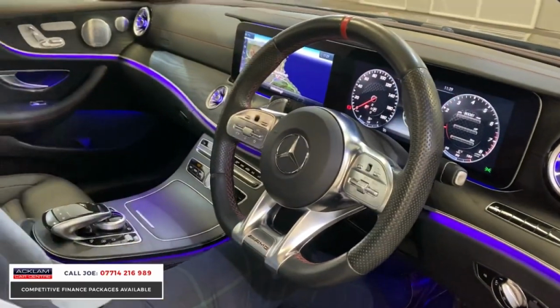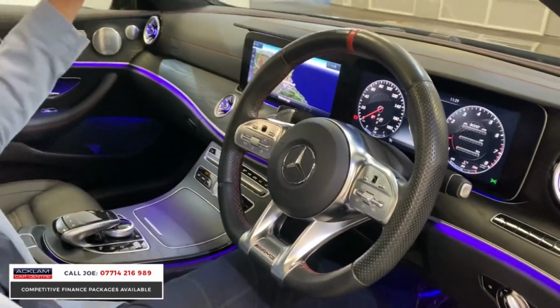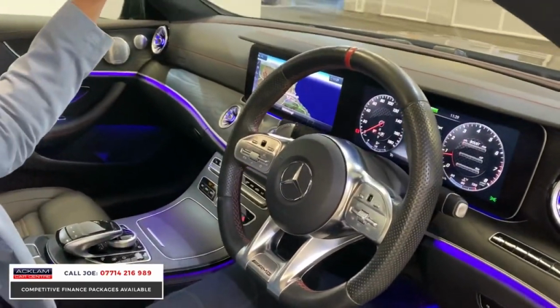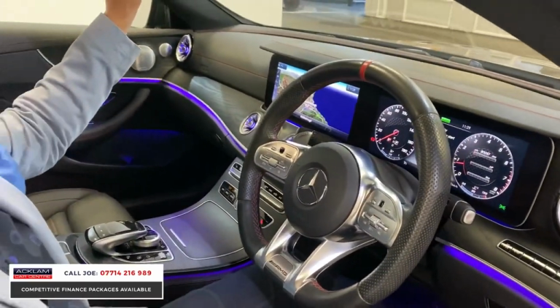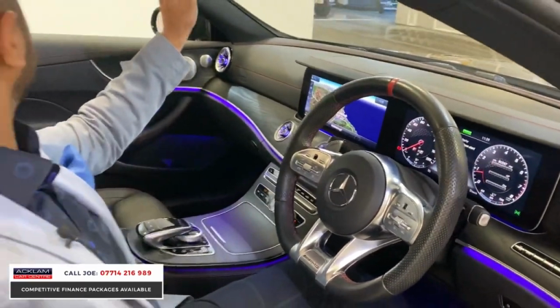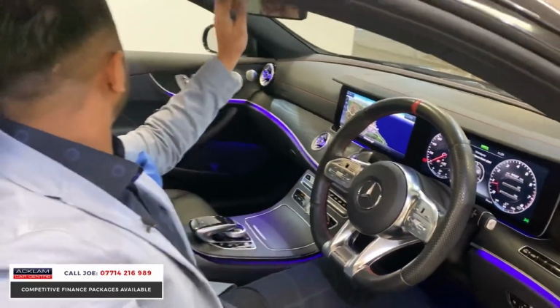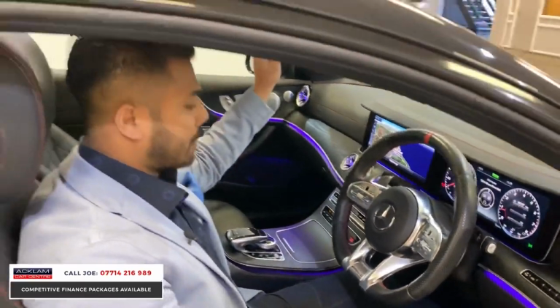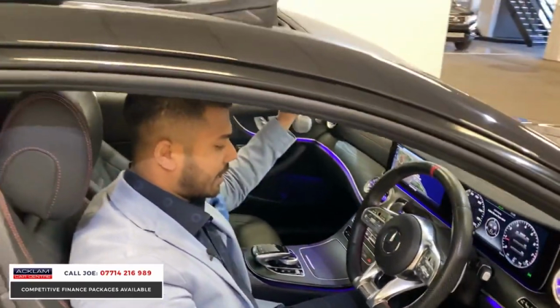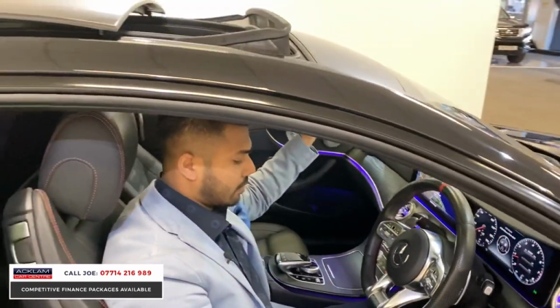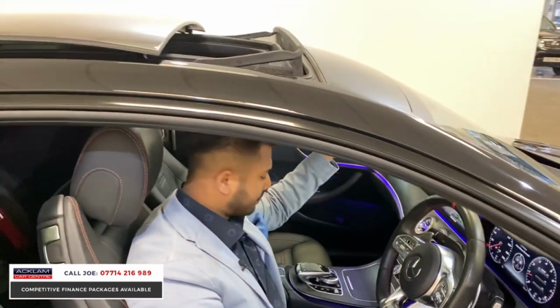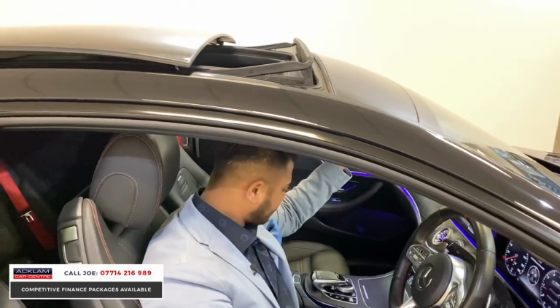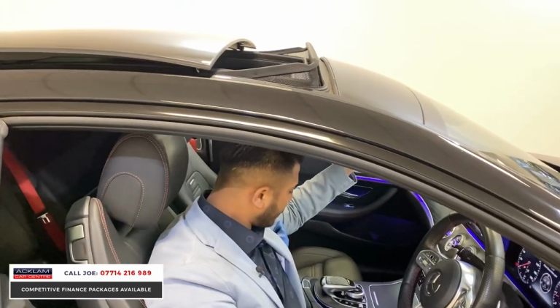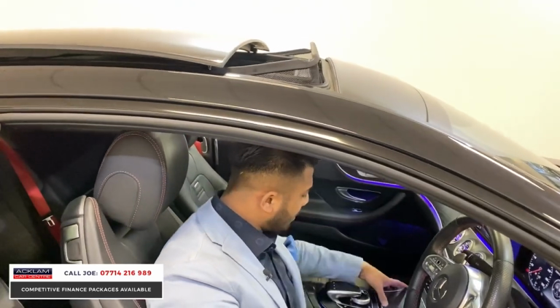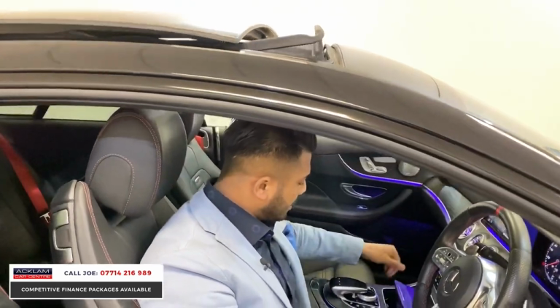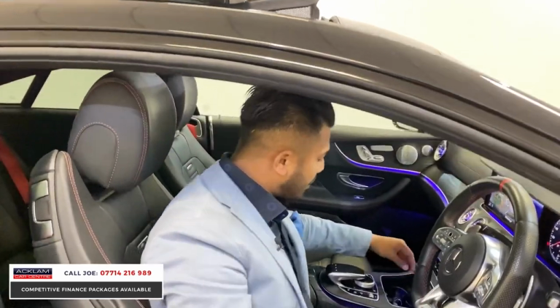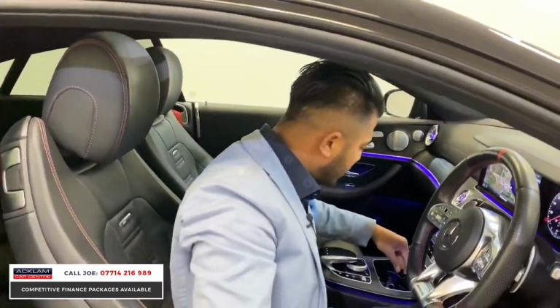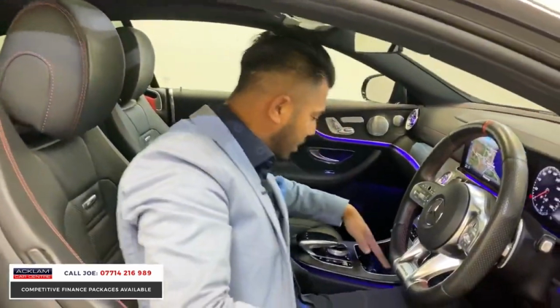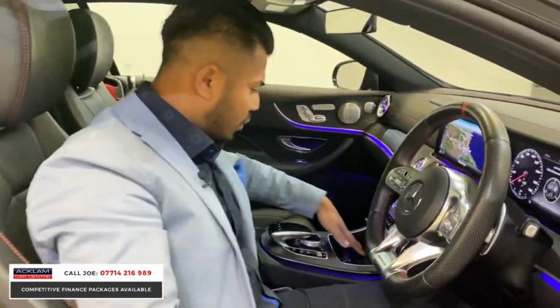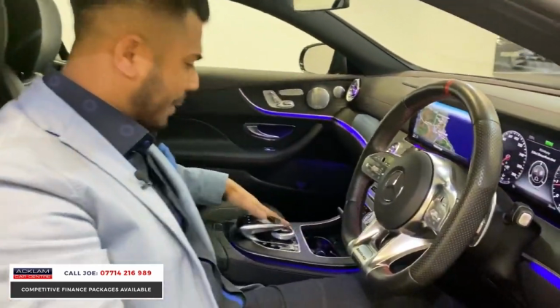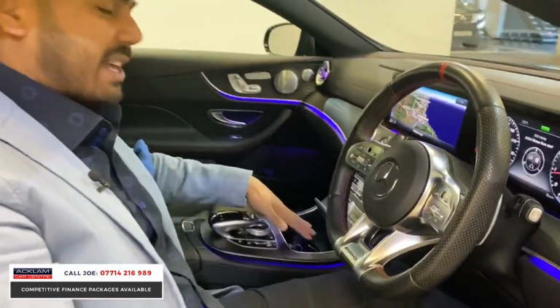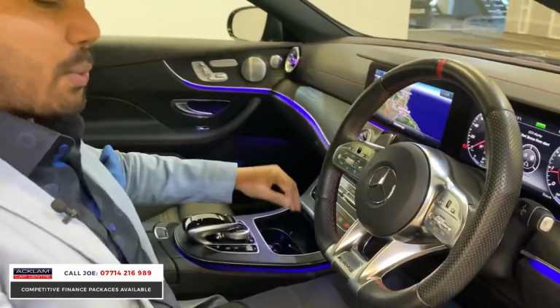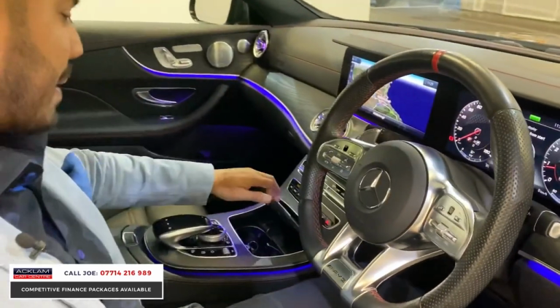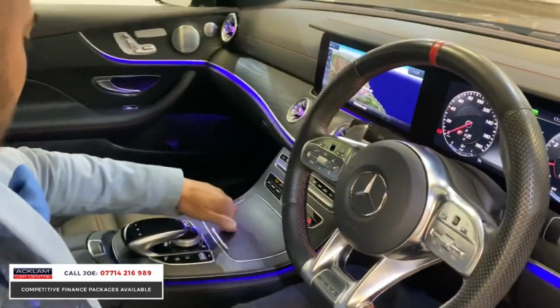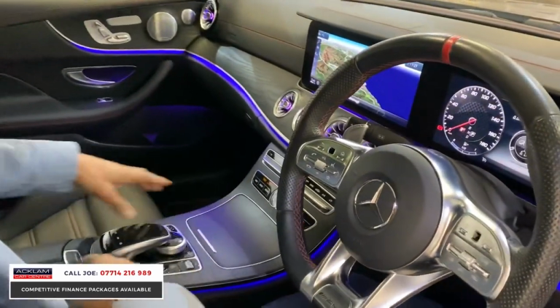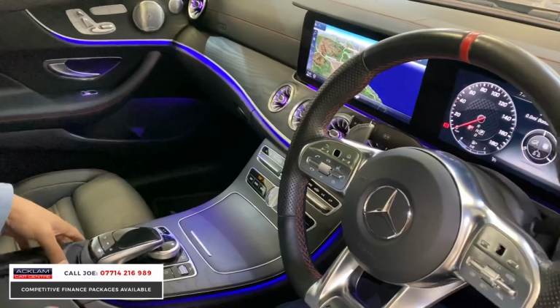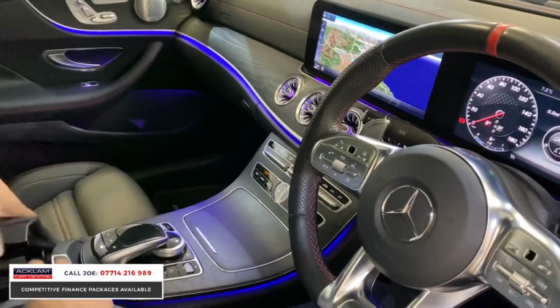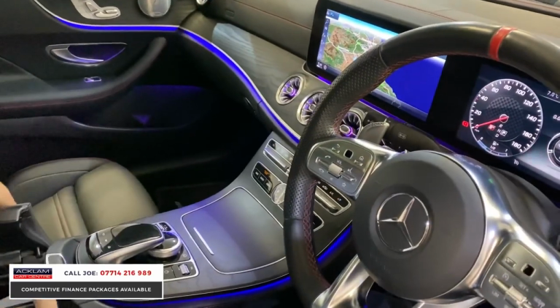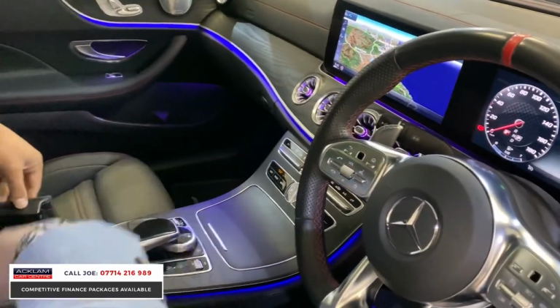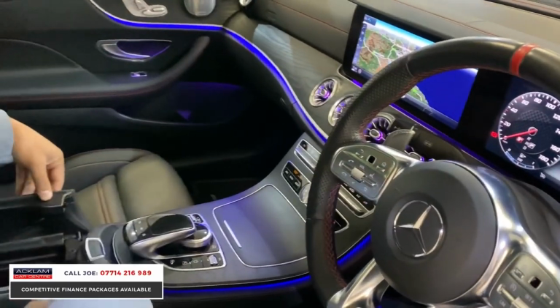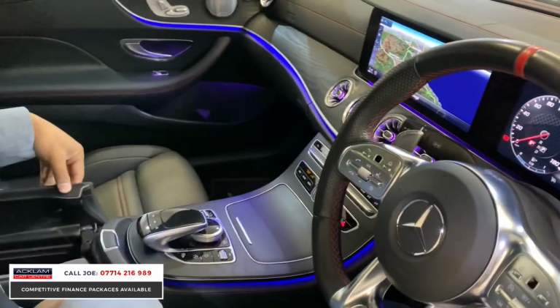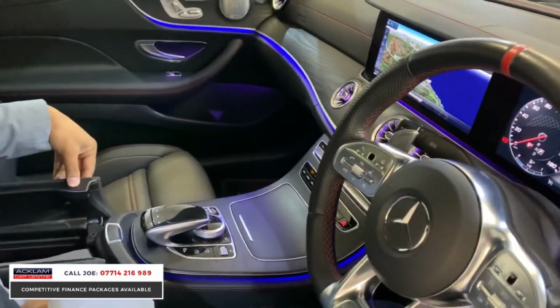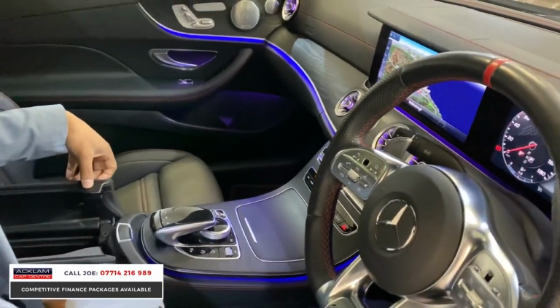The panoramic roof — if you're not using it, press the button and let it close. You've got all the normal bits in there like USBs, and a split armrest with more USBs and cubbyholes.